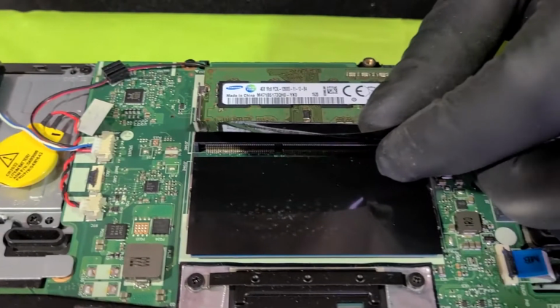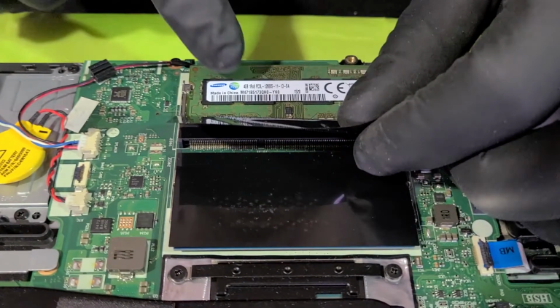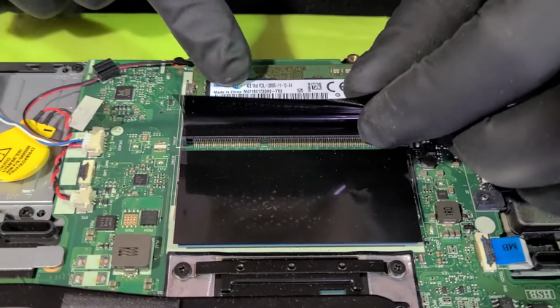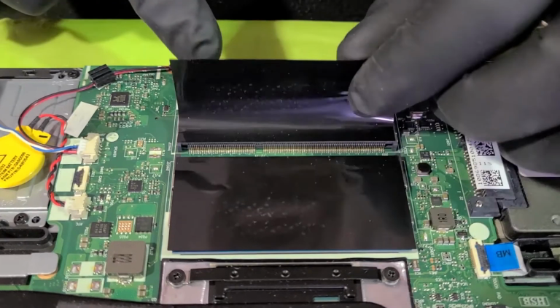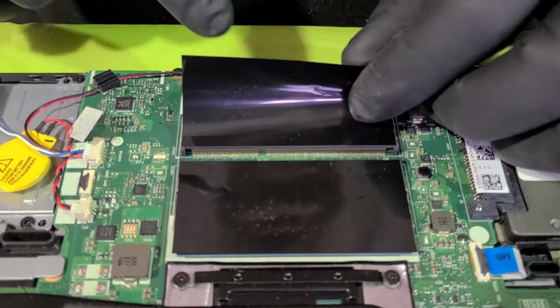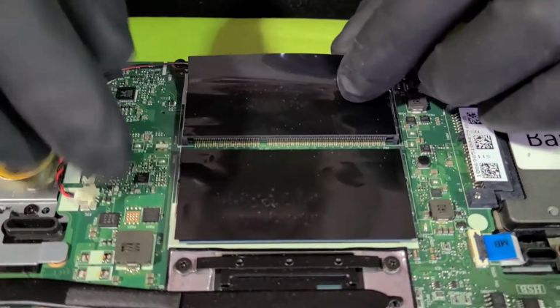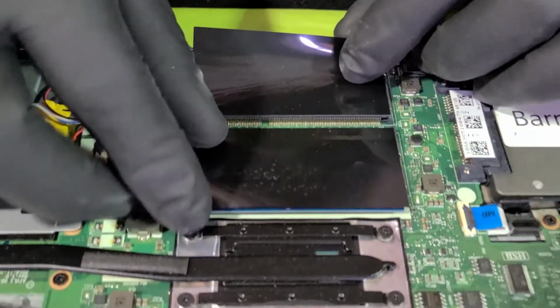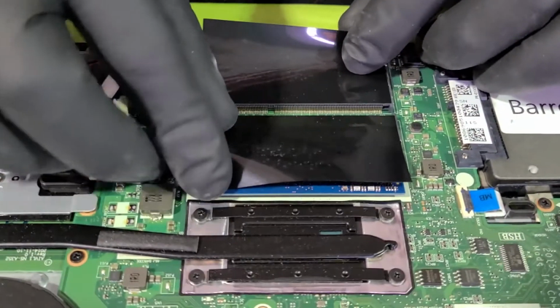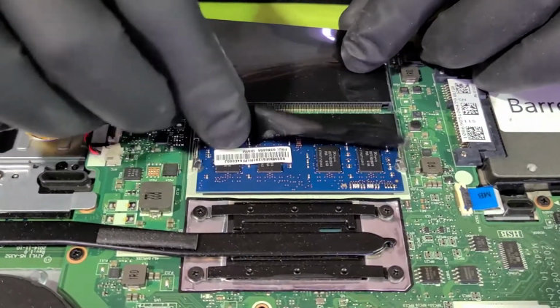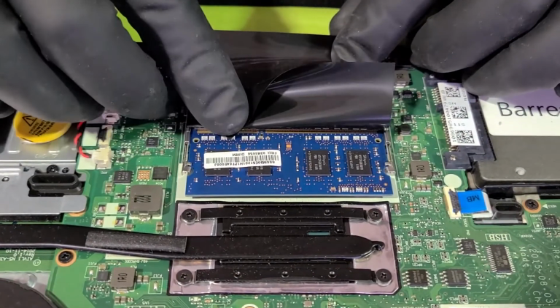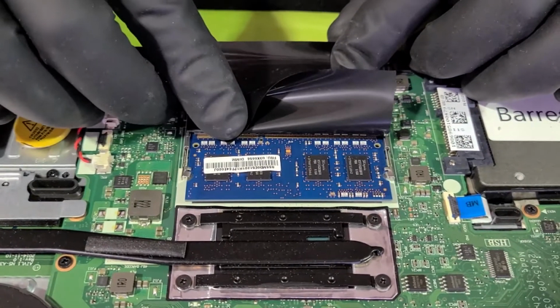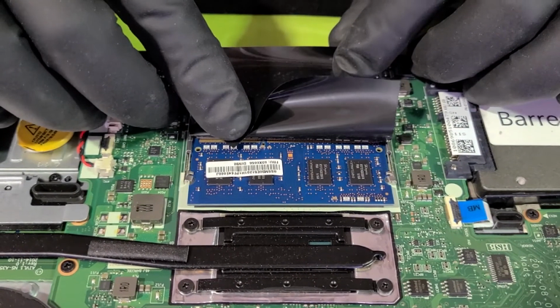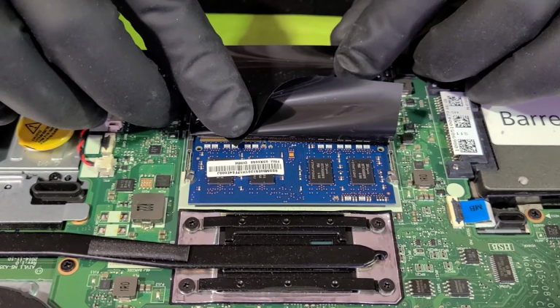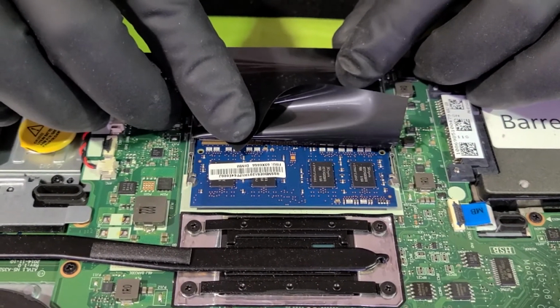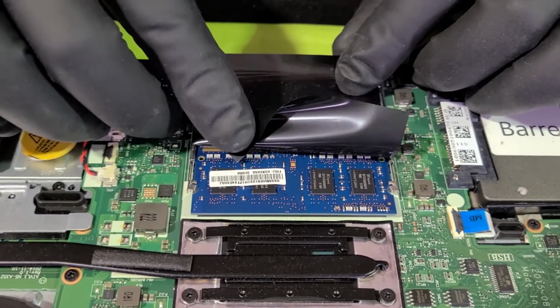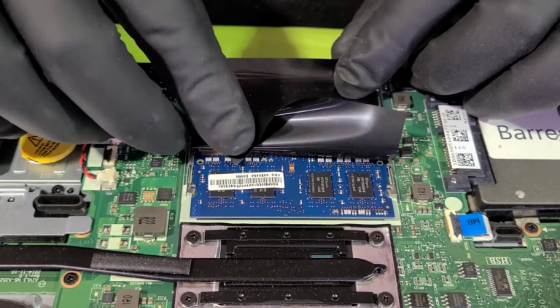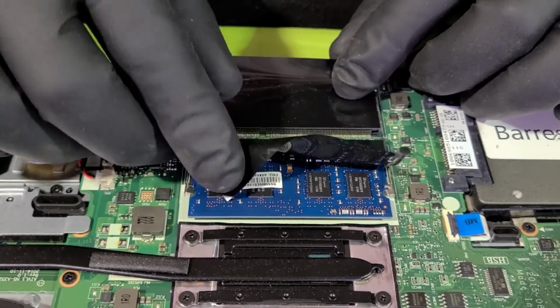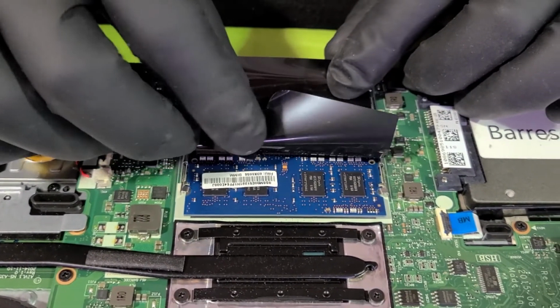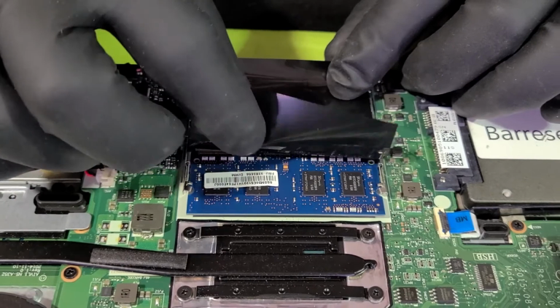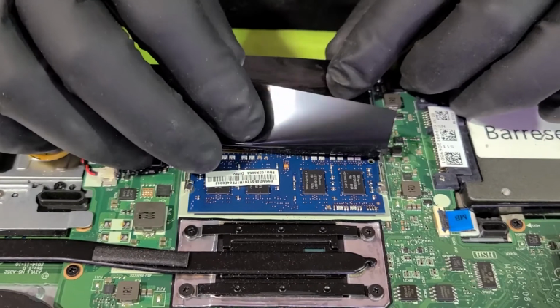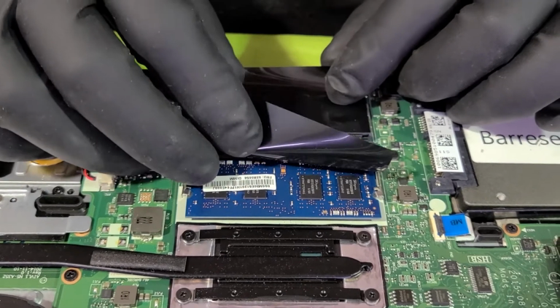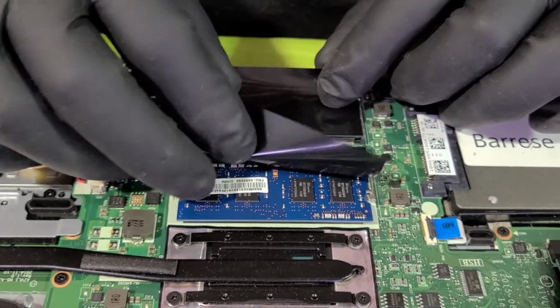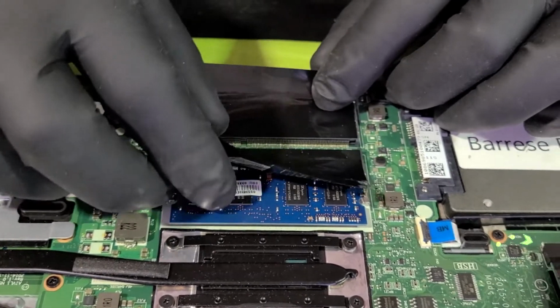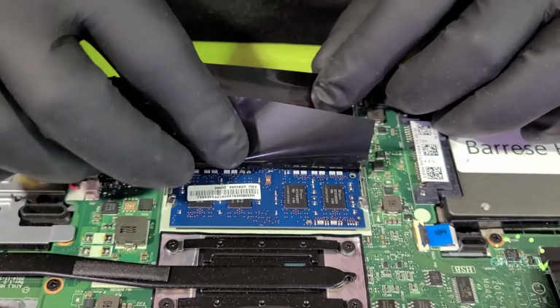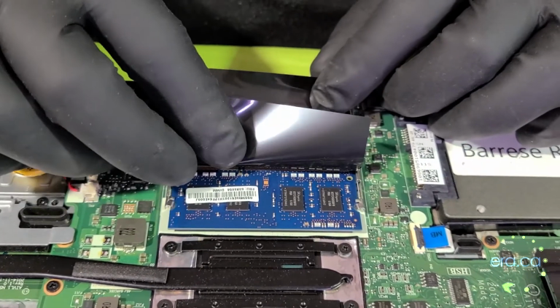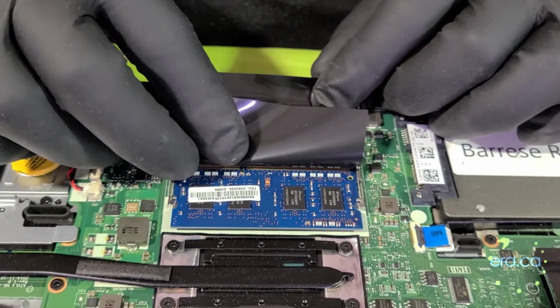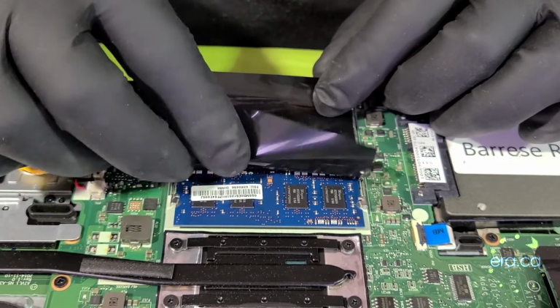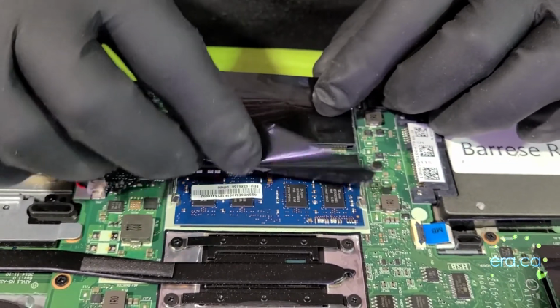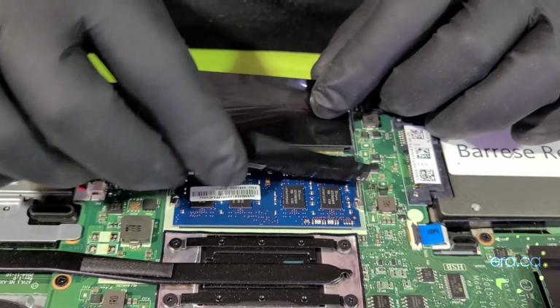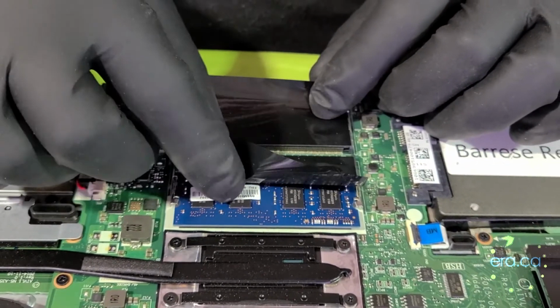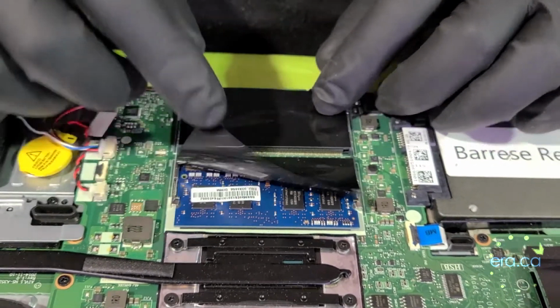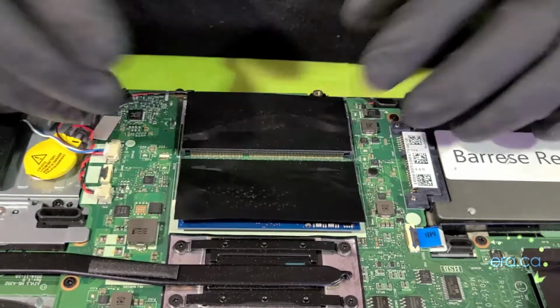This is the RAM right here. Both slots are occupied by one 4 GB each, DDR3, for a total of 8 GB. So this is enough — we are not going to upgrade the RAM on this unit.